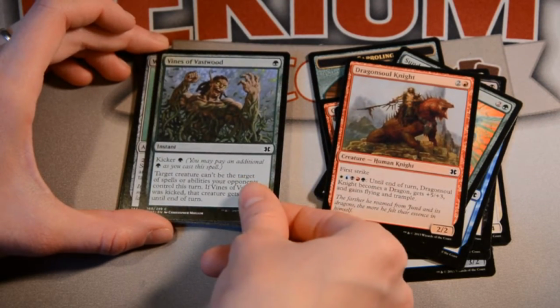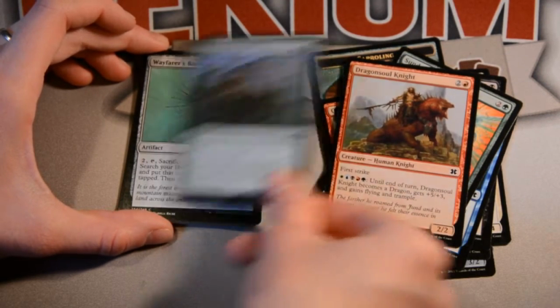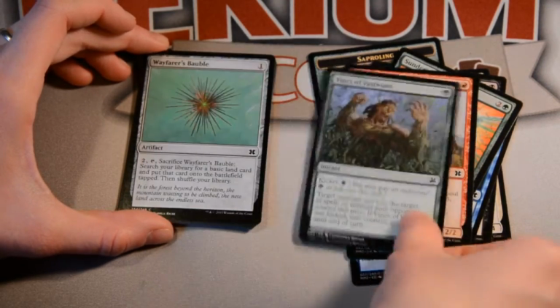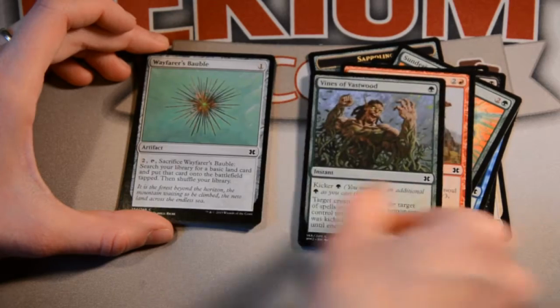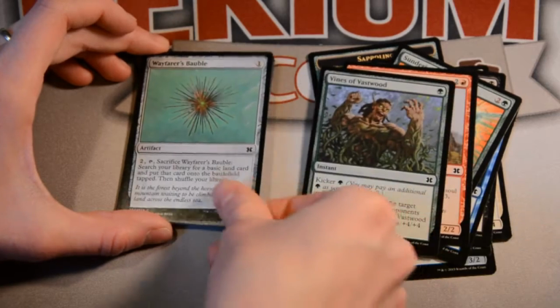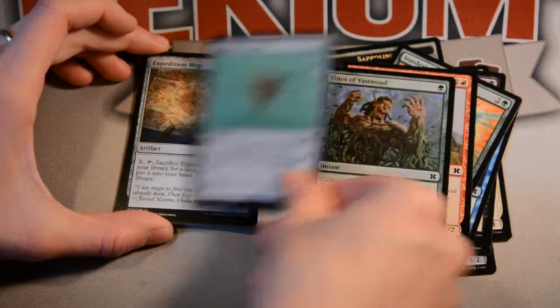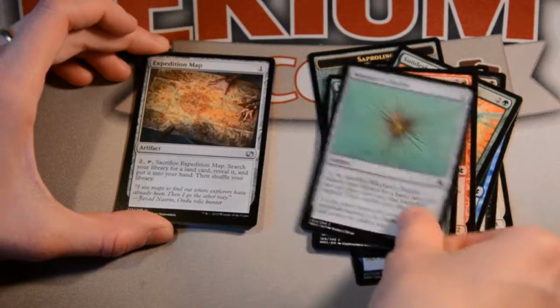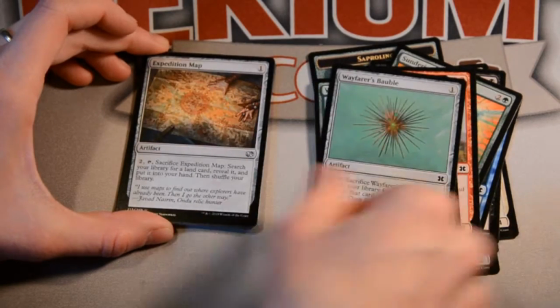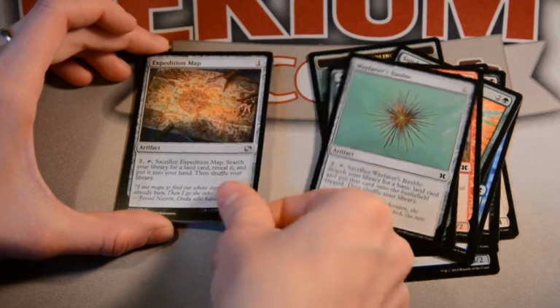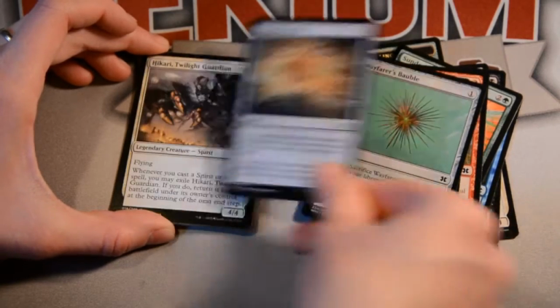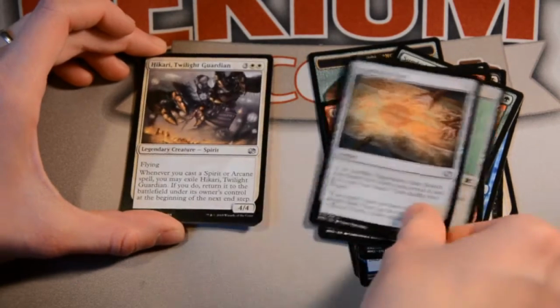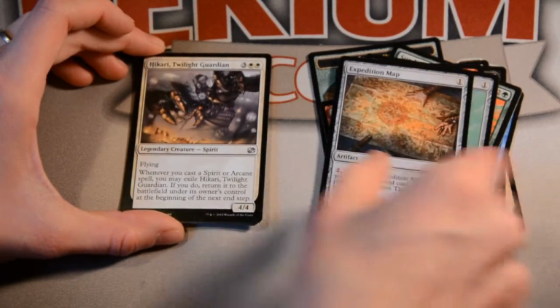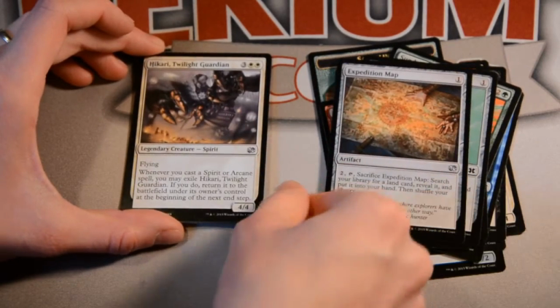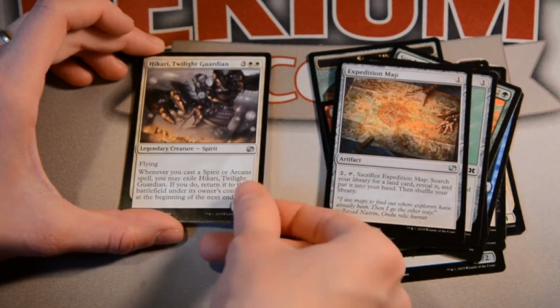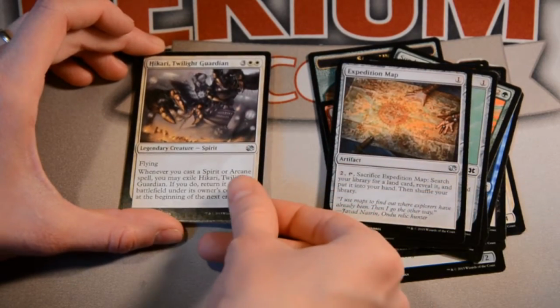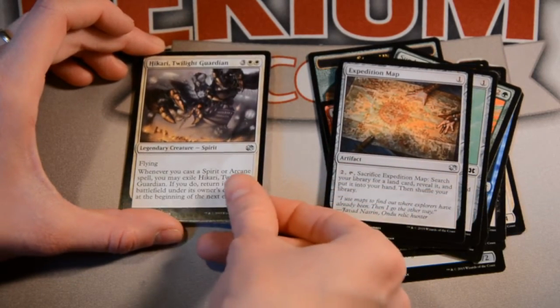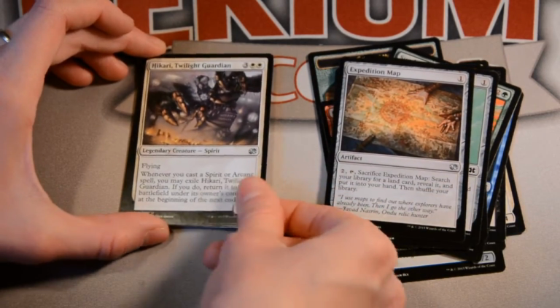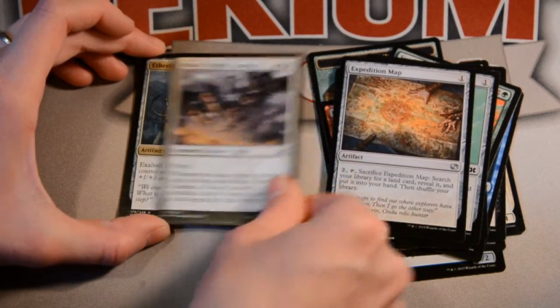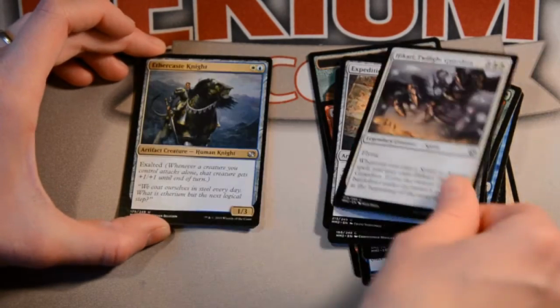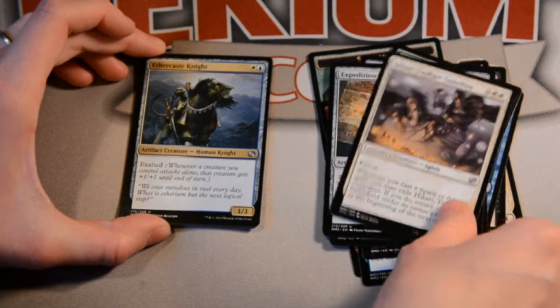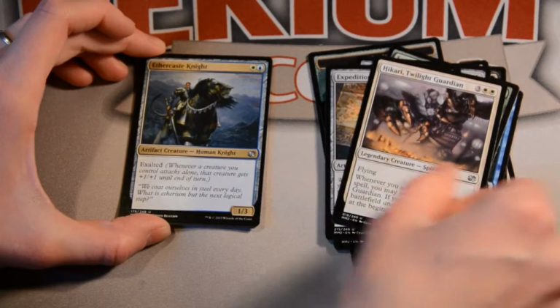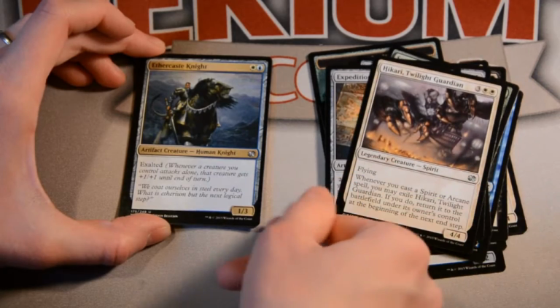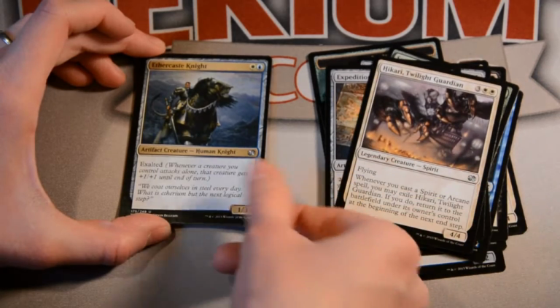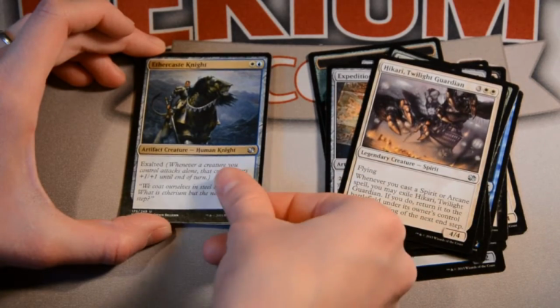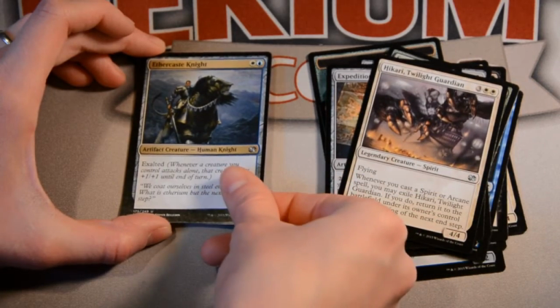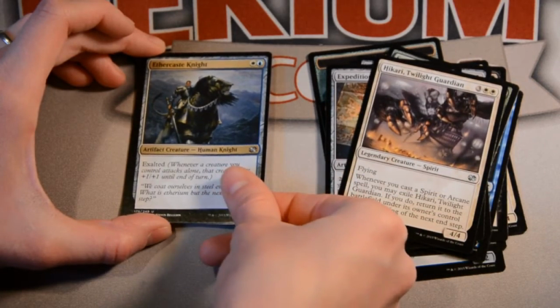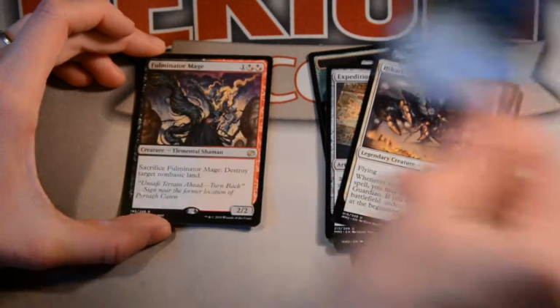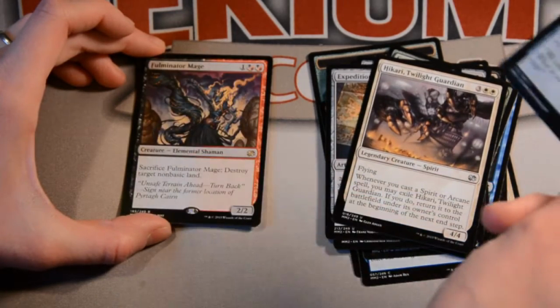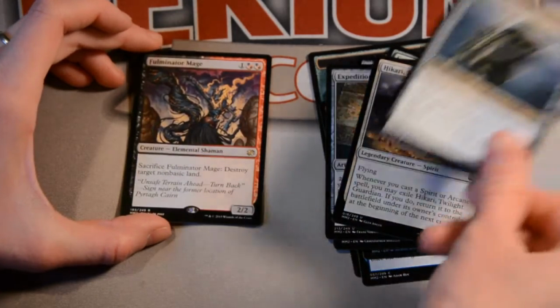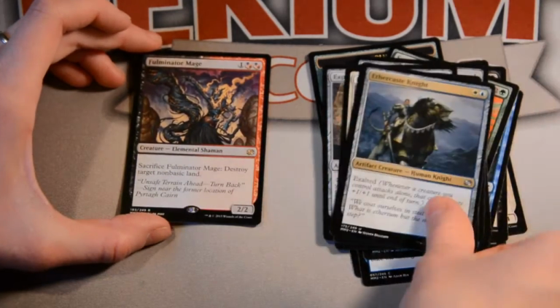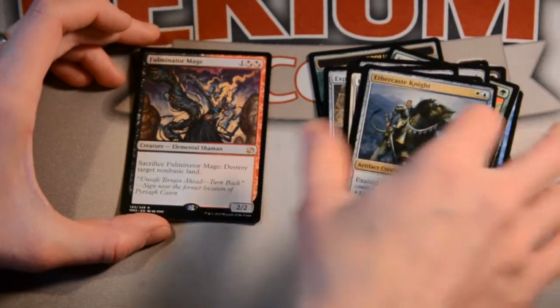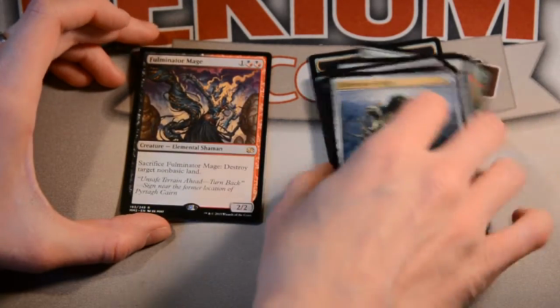Awesome. Wayfarer's Bauble, Expedition Map, Hikari Twilight Guardian, Aethercast Knight, and the rare is Fulminator Mage.